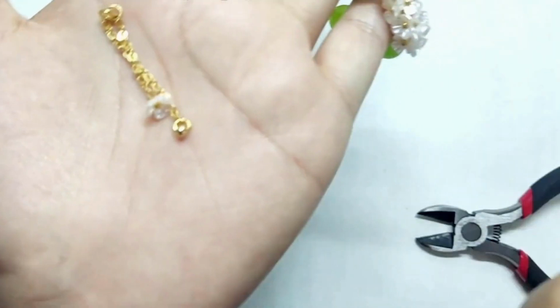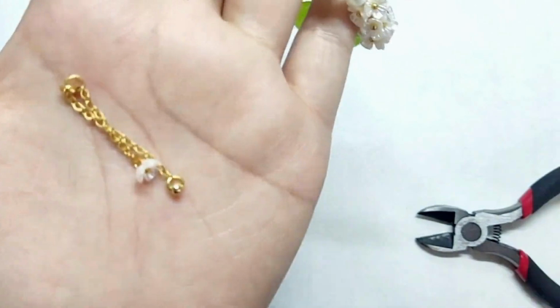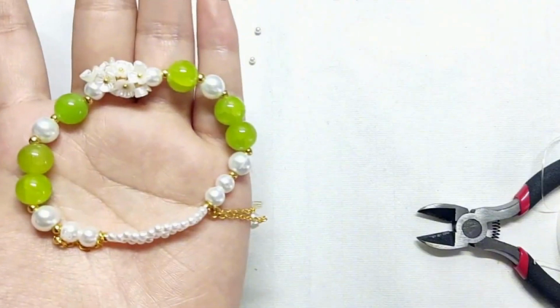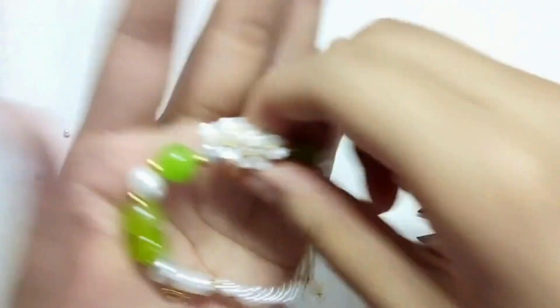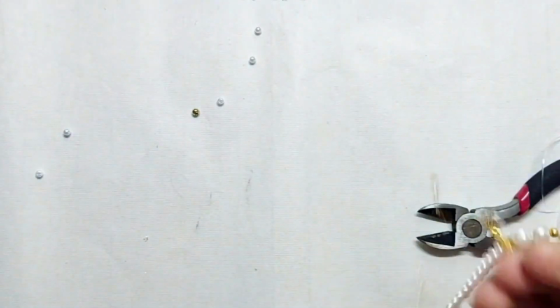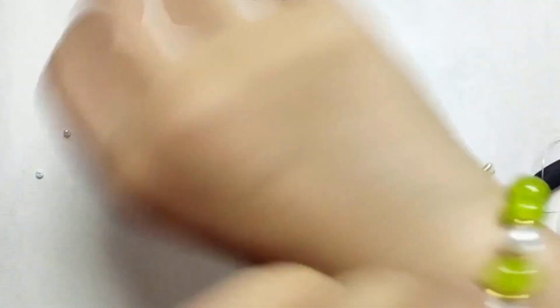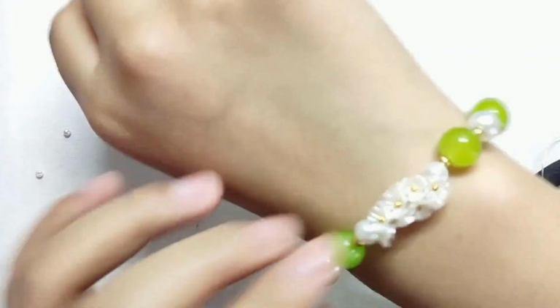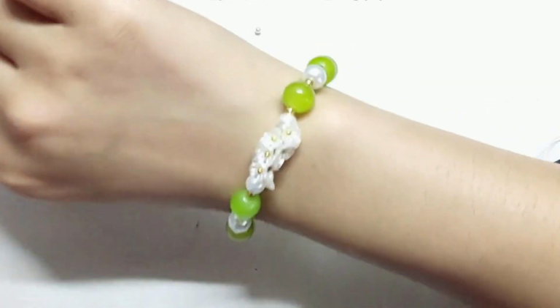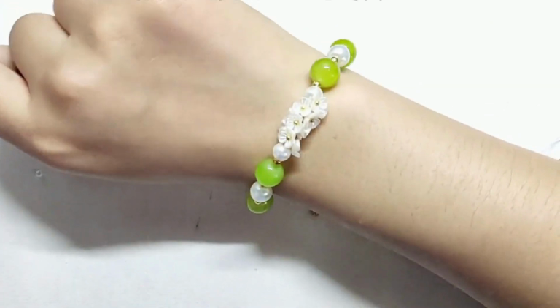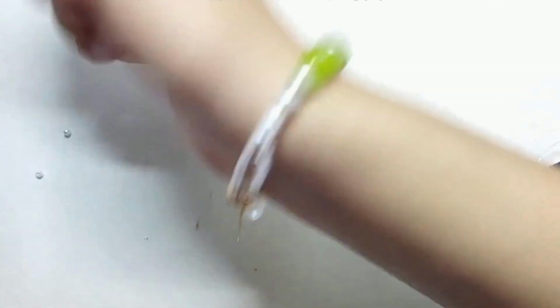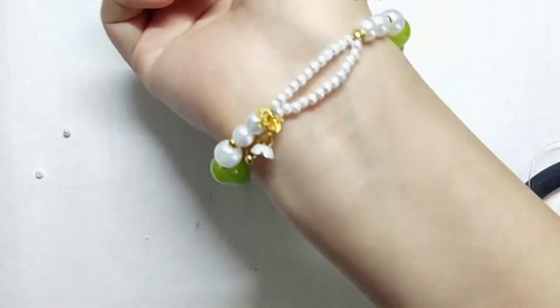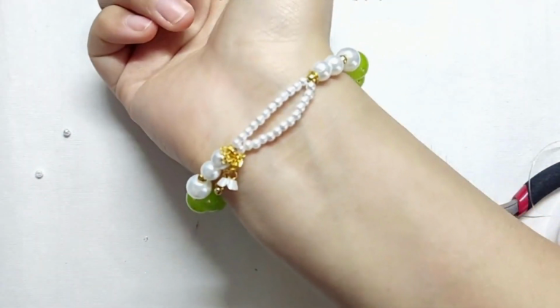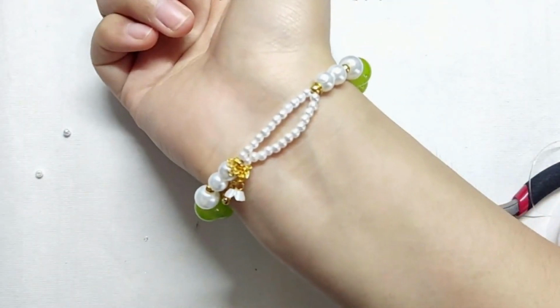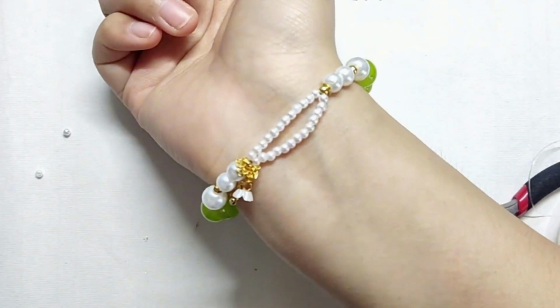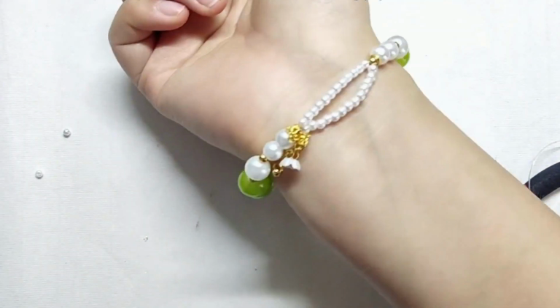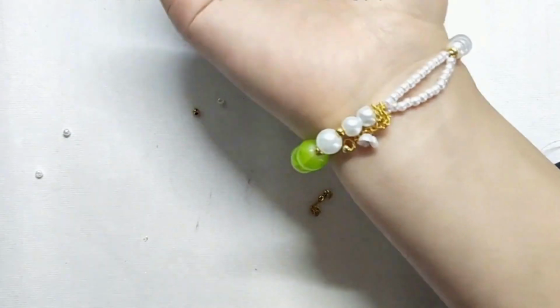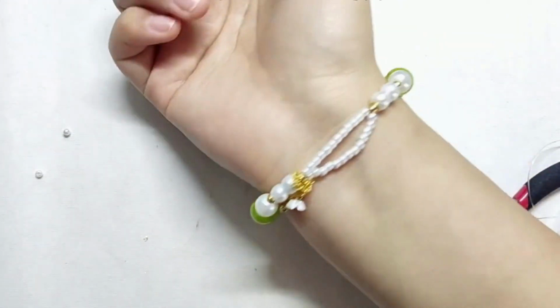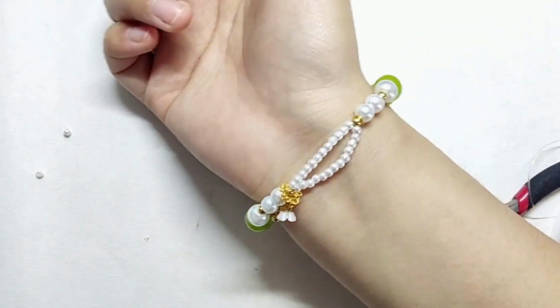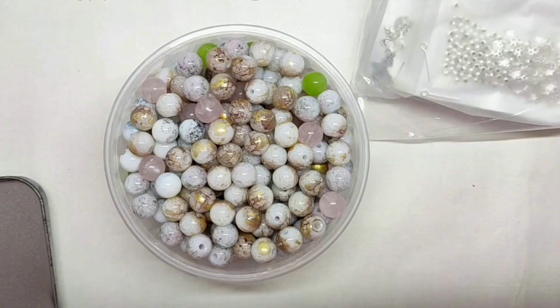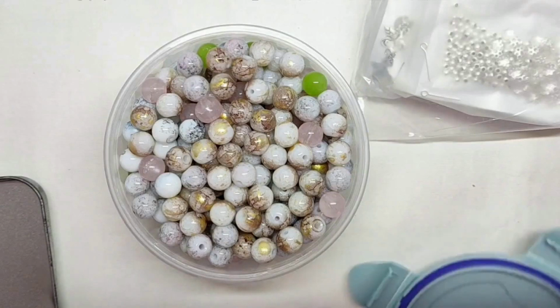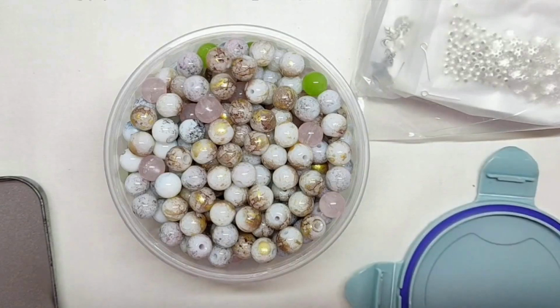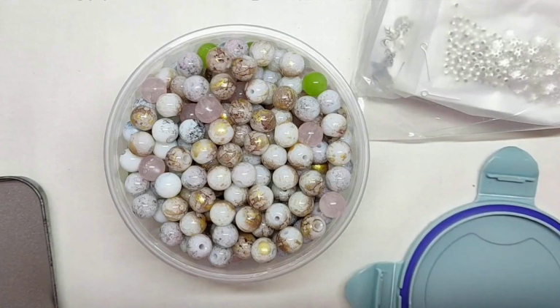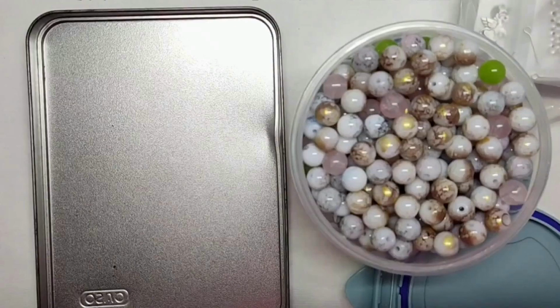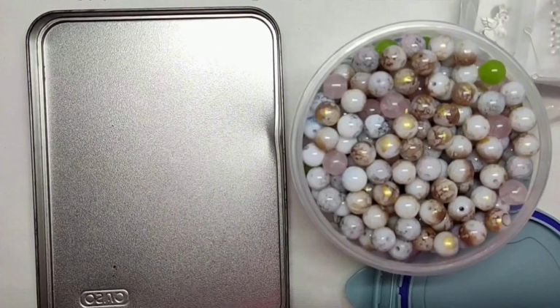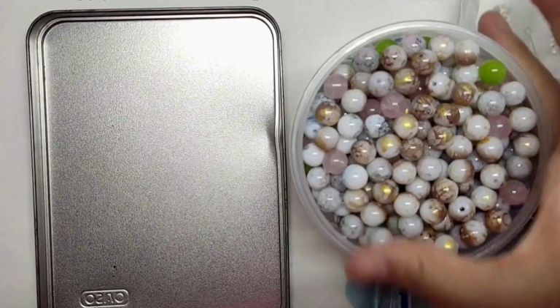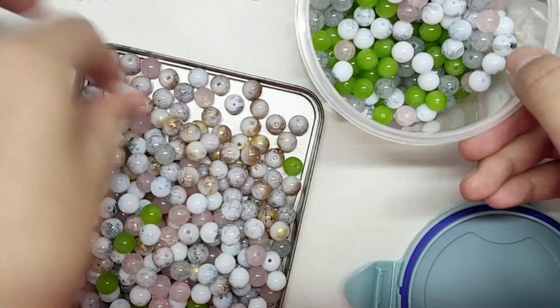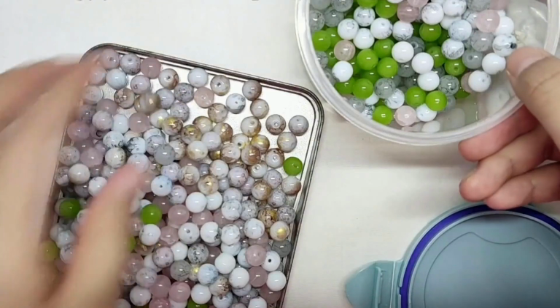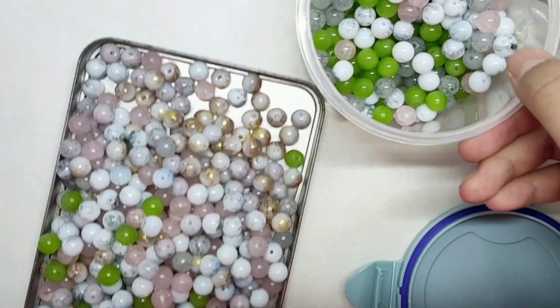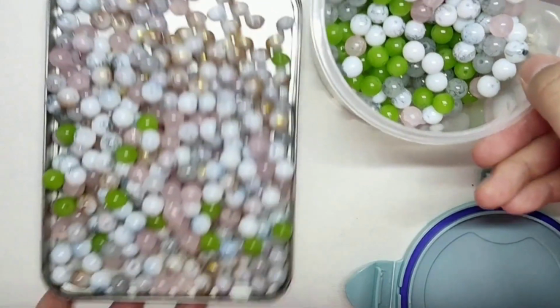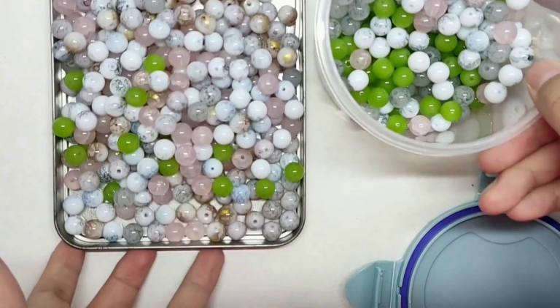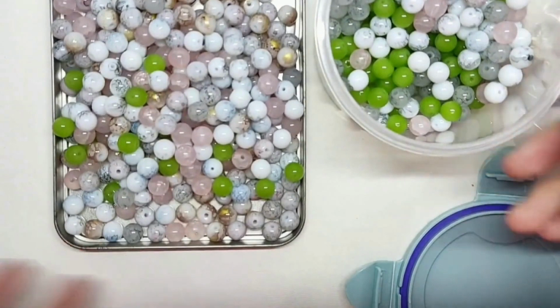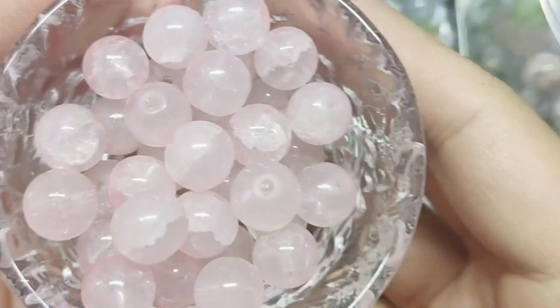Let's take a look at today's beads. Today's beads also had to draw a little... This pink bead is good.